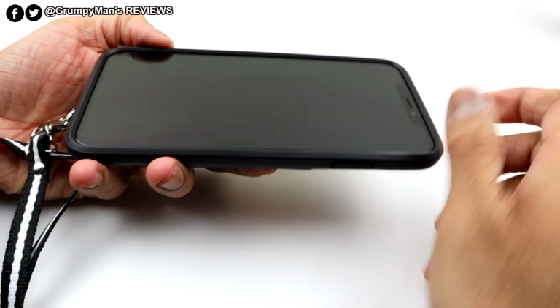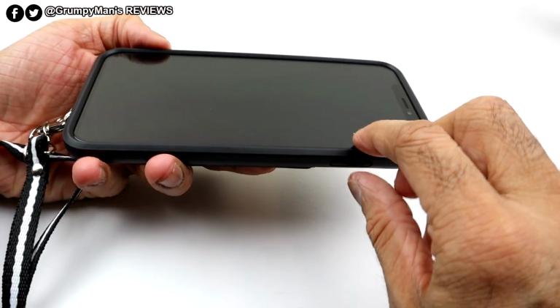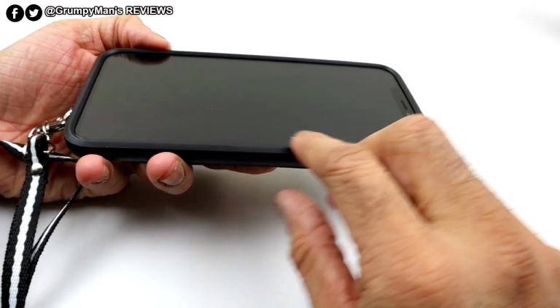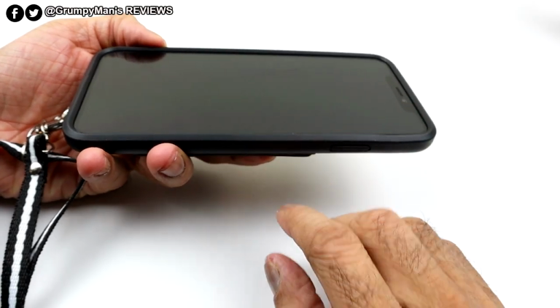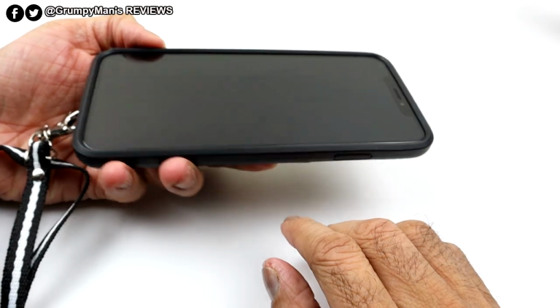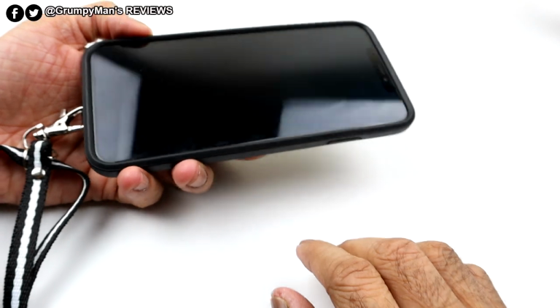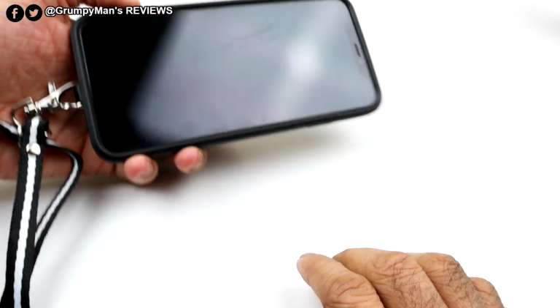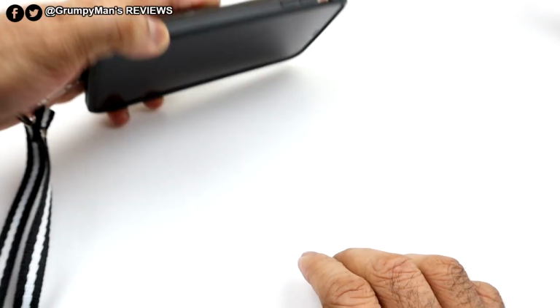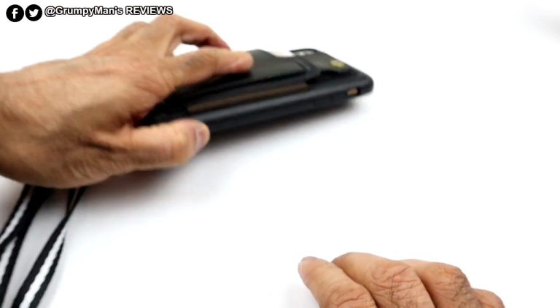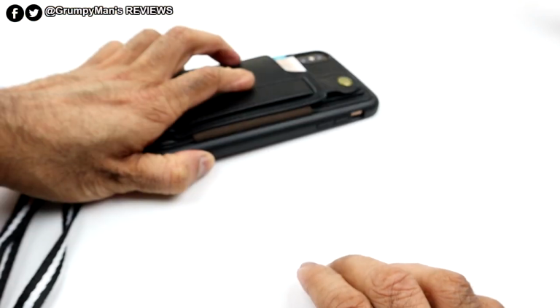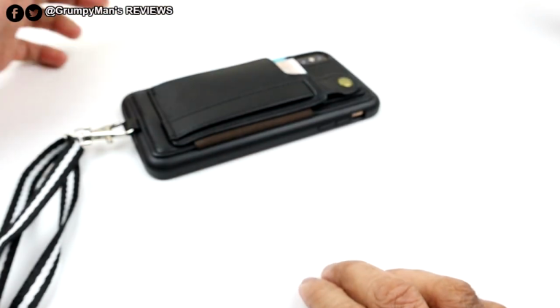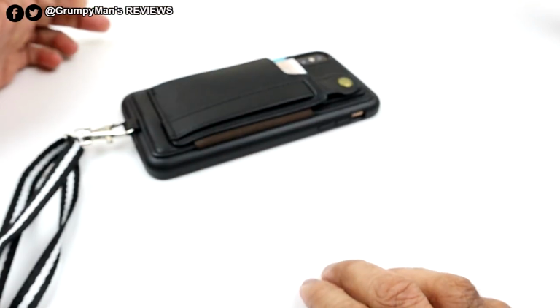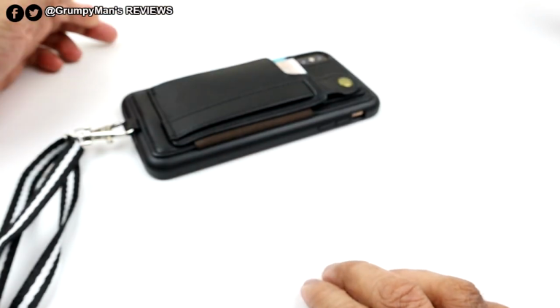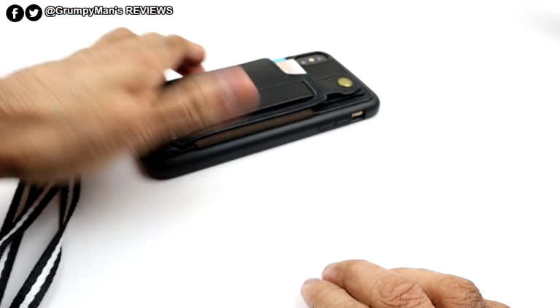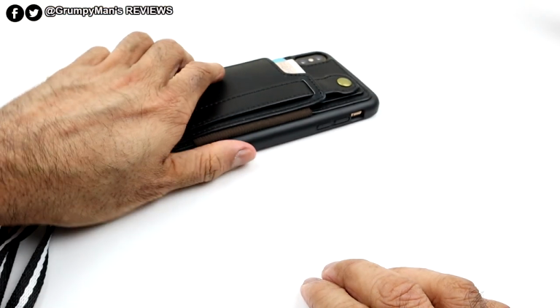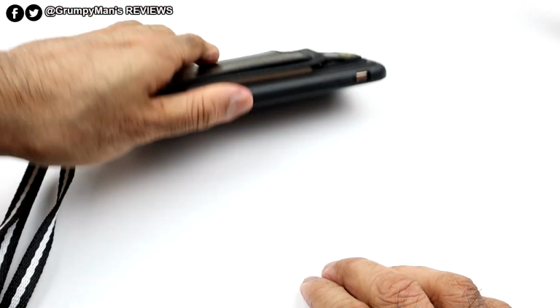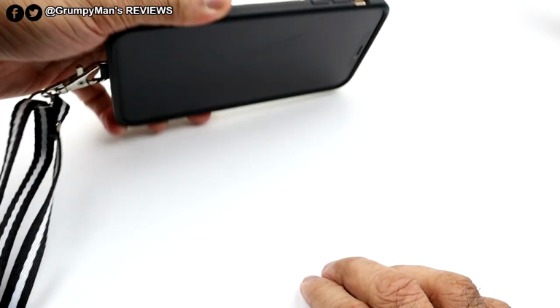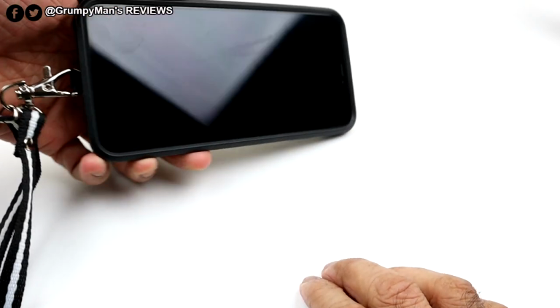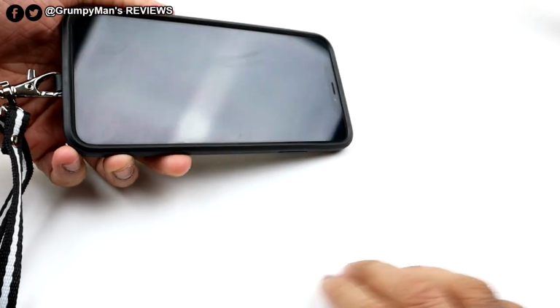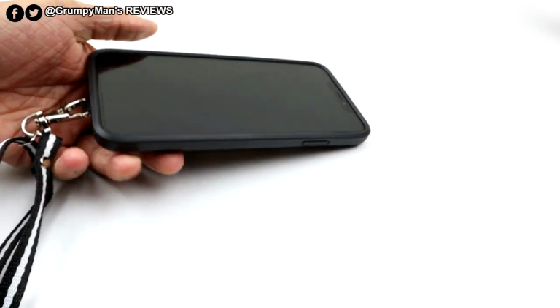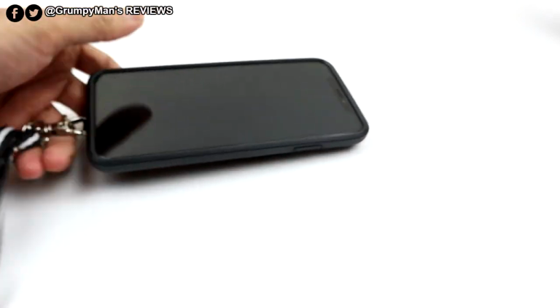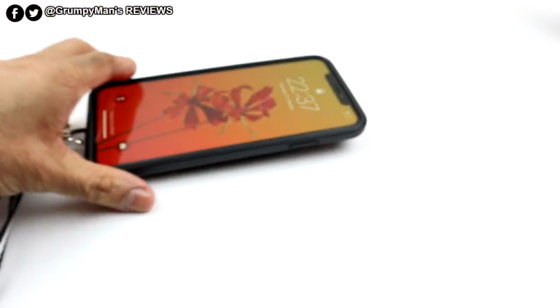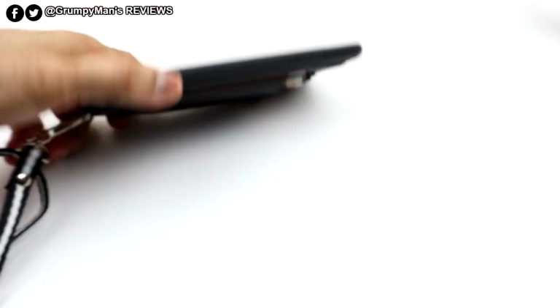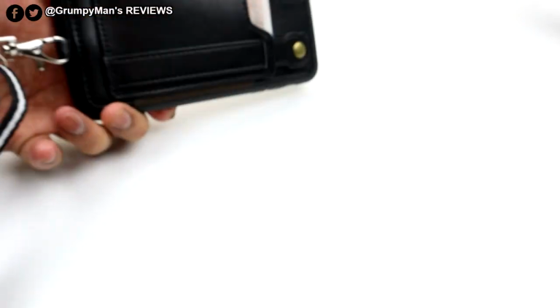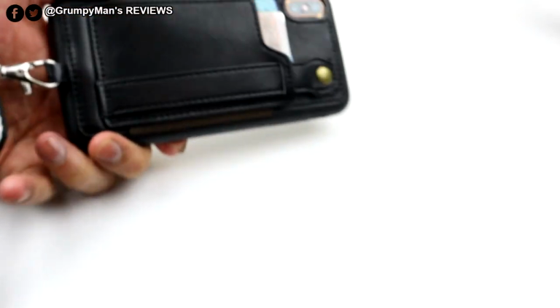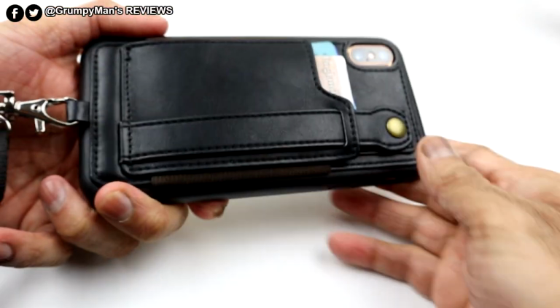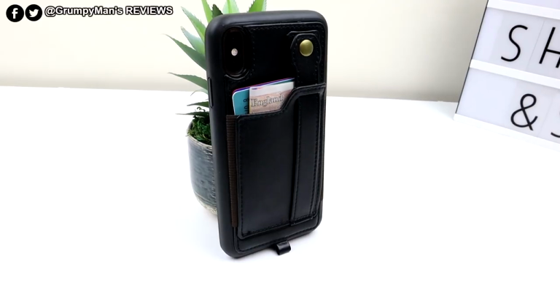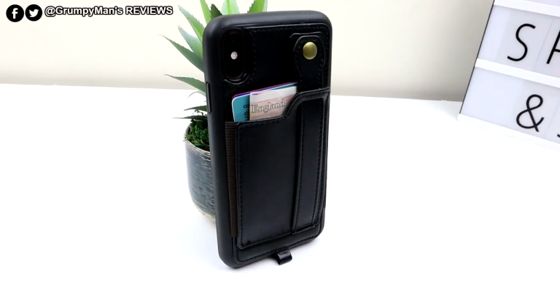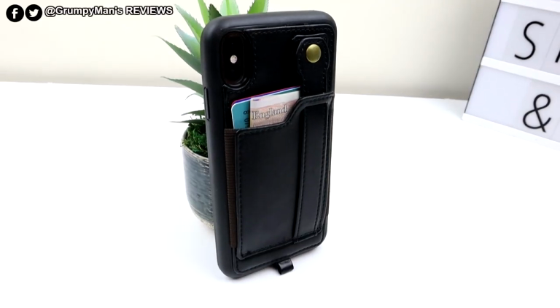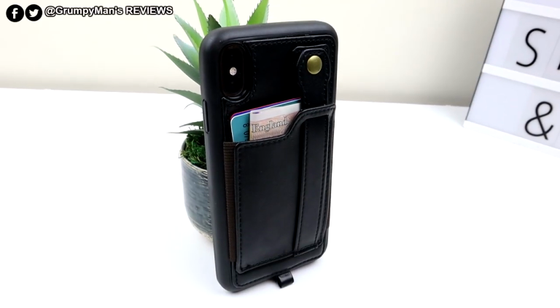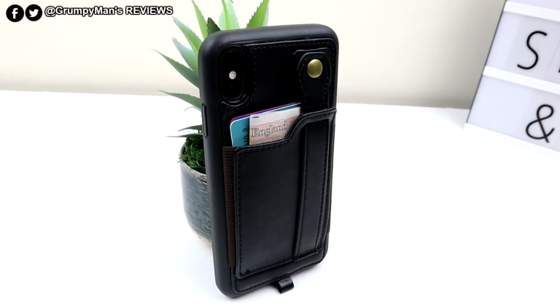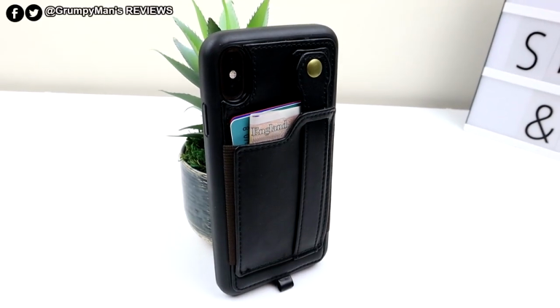There's a slight raised lip, so if you put your phone facing downwards you won't damage your screen. You can still put a screen protector on there as well. The case also has a slight raised lip around the camera area.